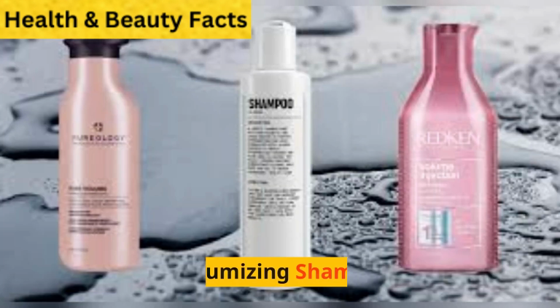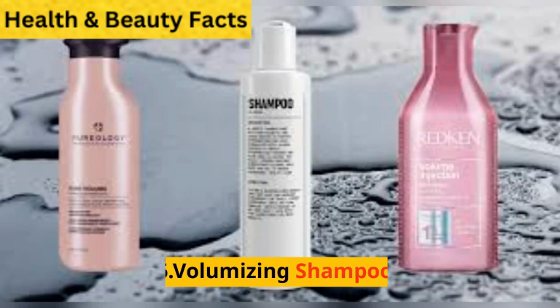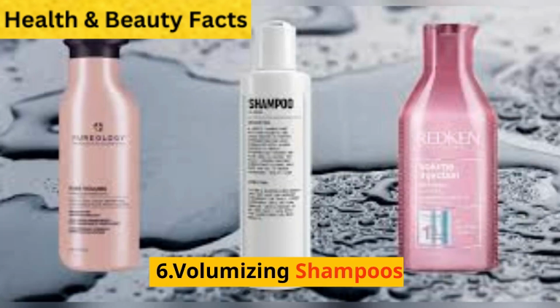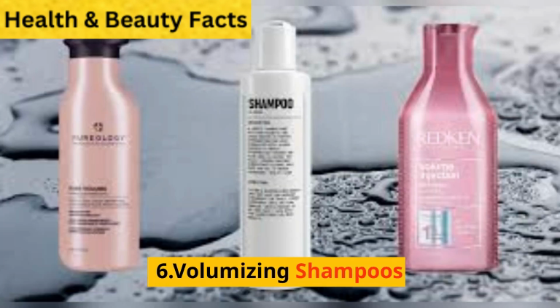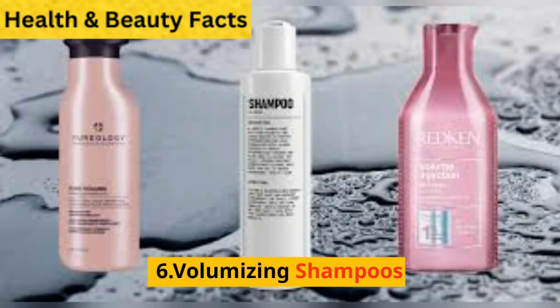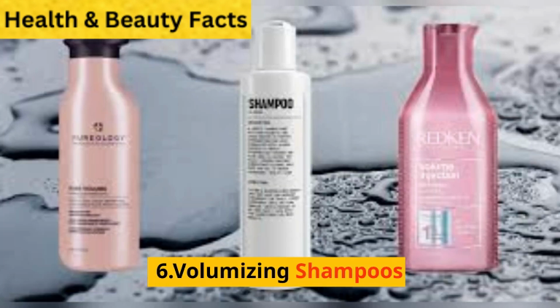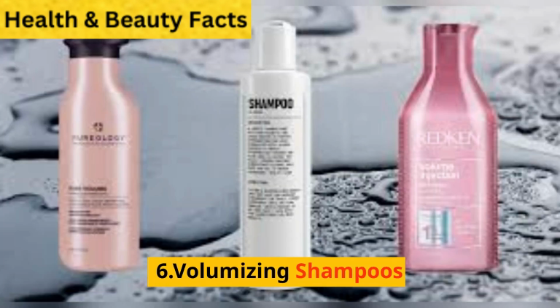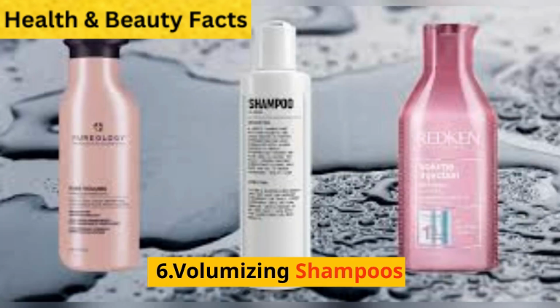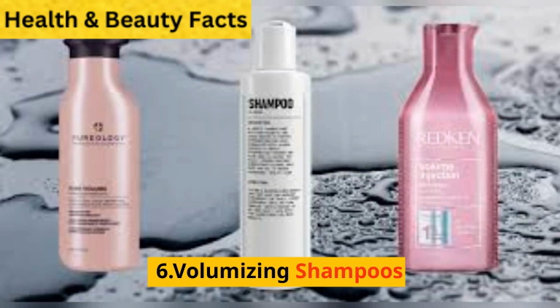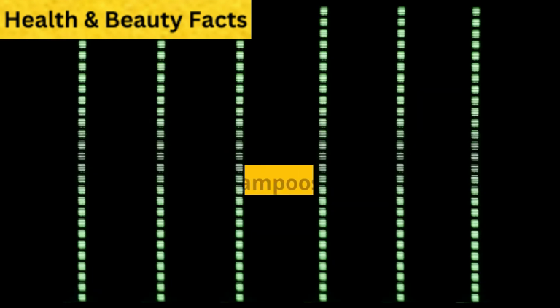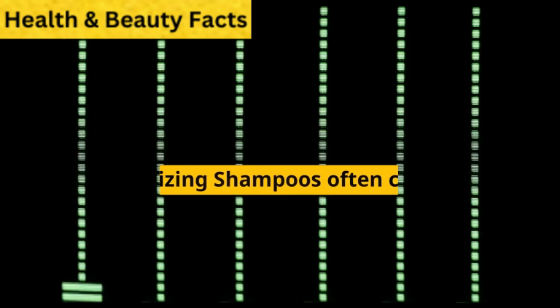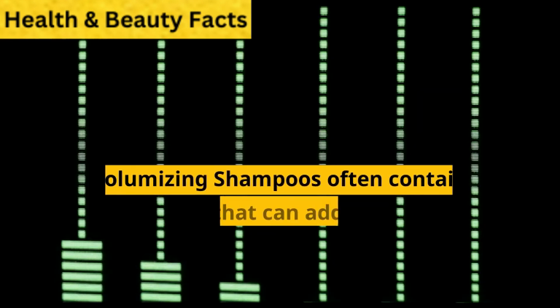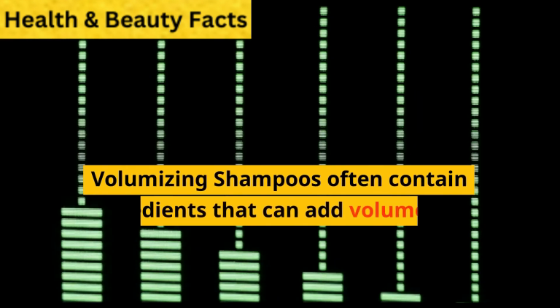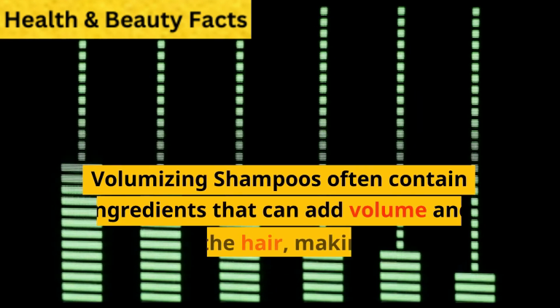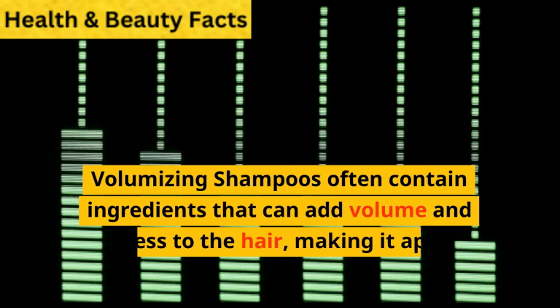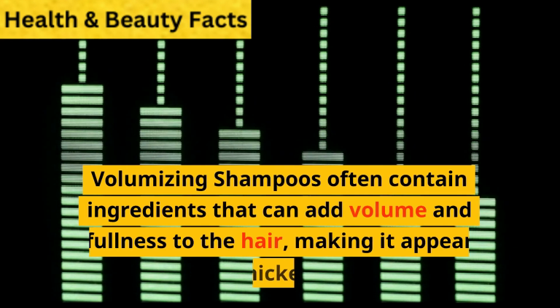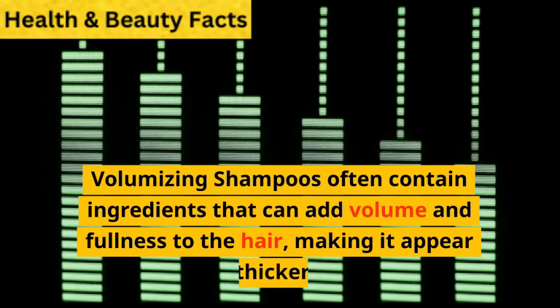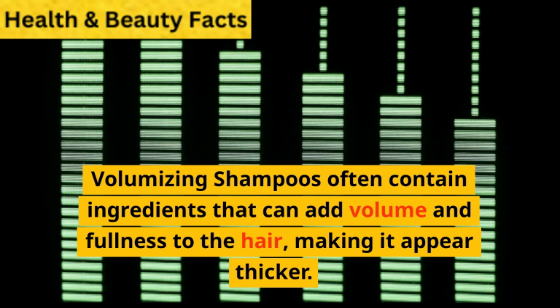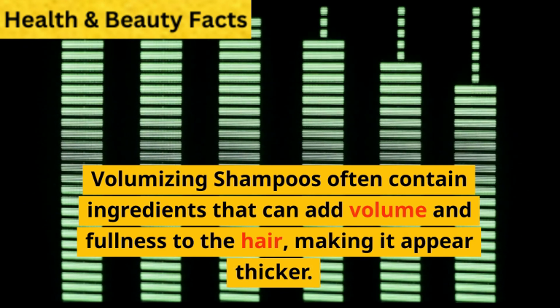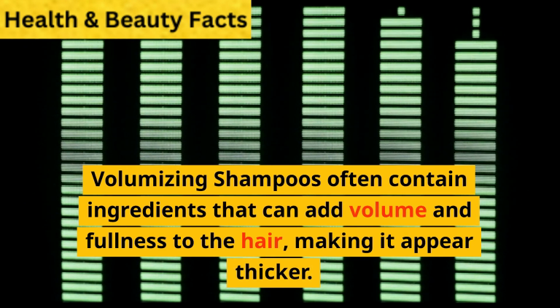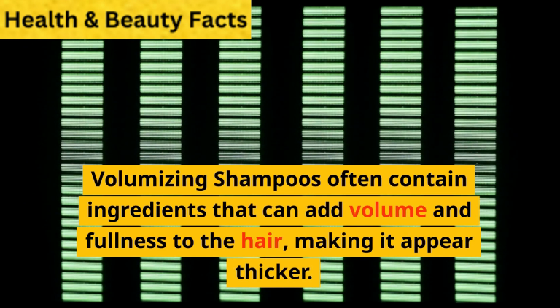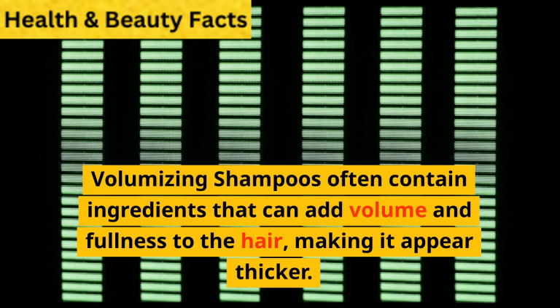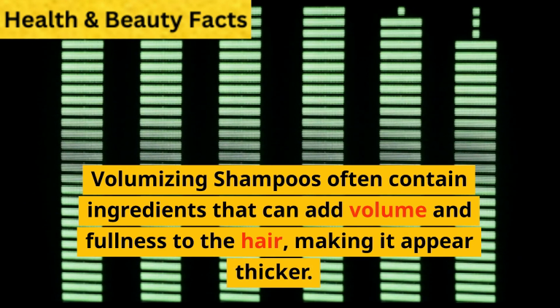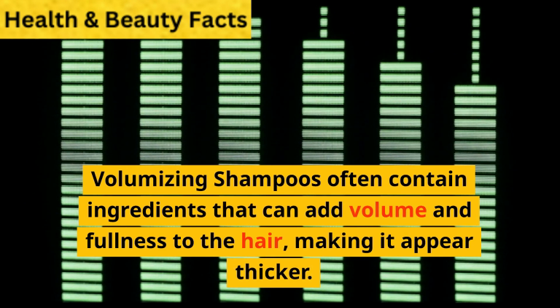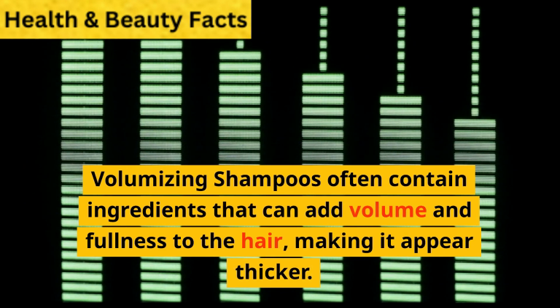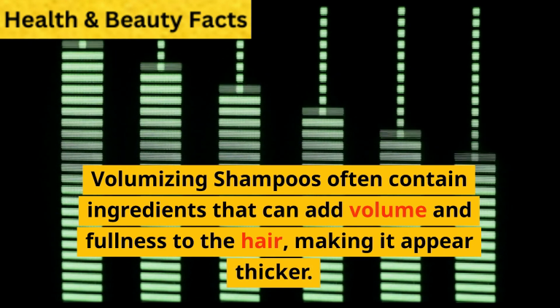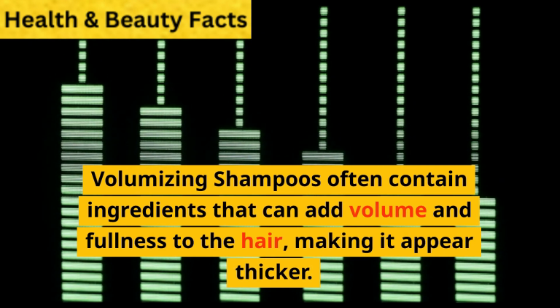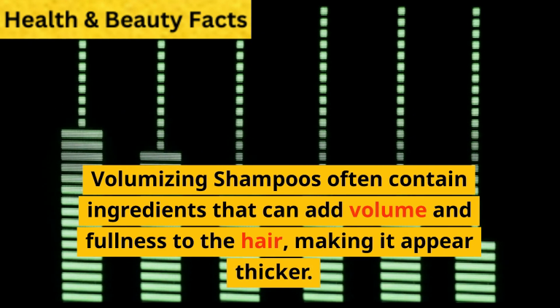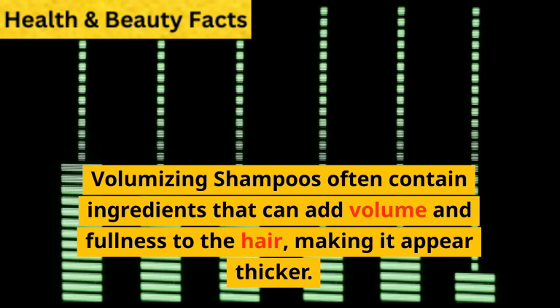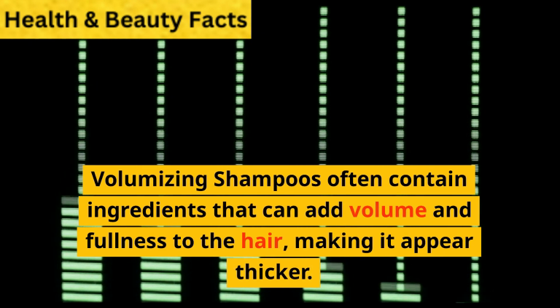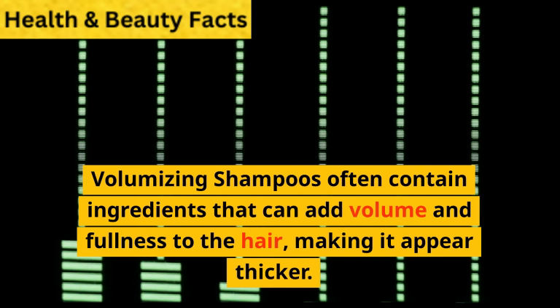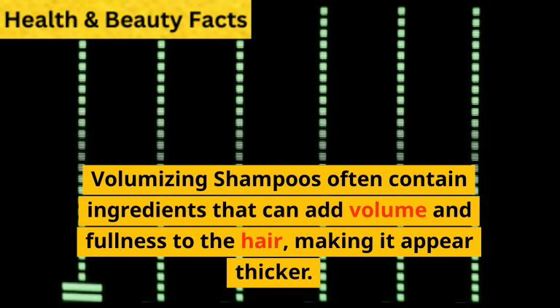6. Volumizing Shampoos. Volumizing shampoos often contain ingredients that can add volume and fullness to the hair, making it appear thicker.